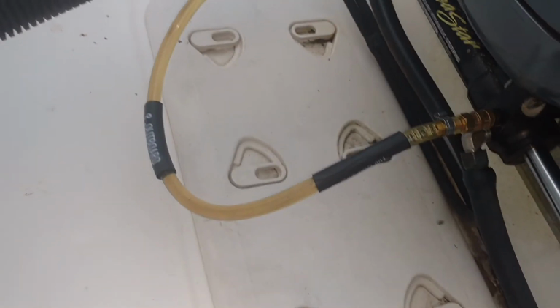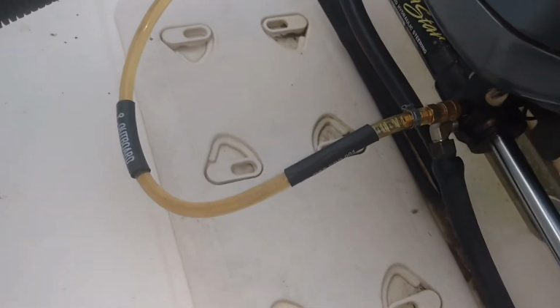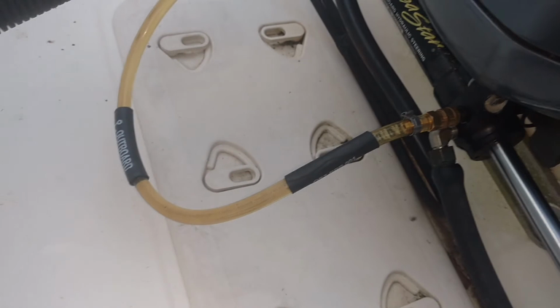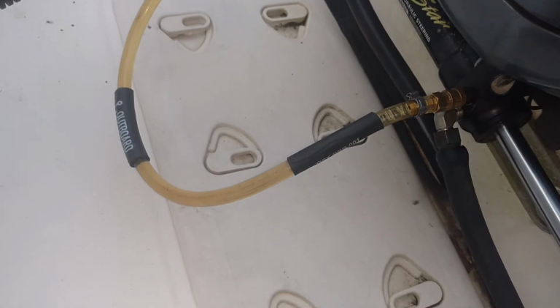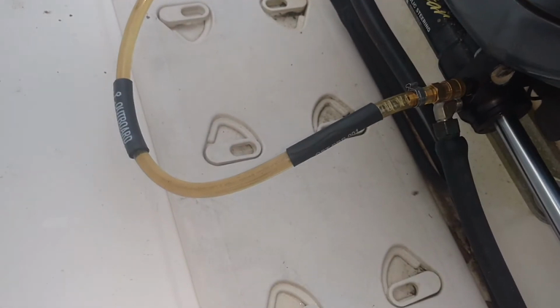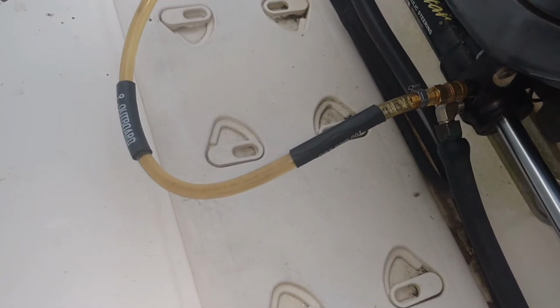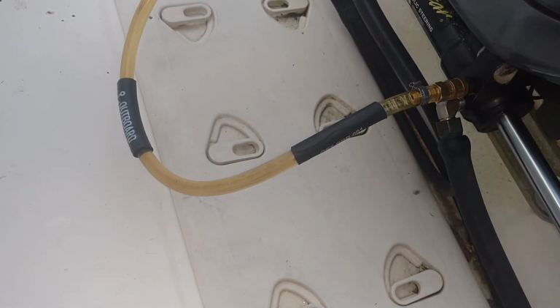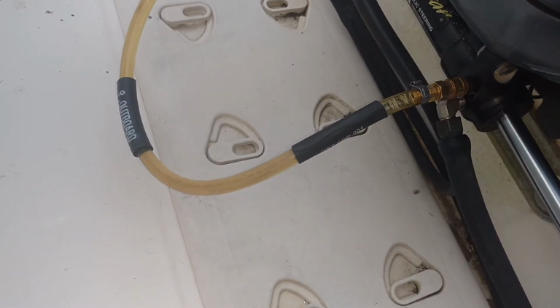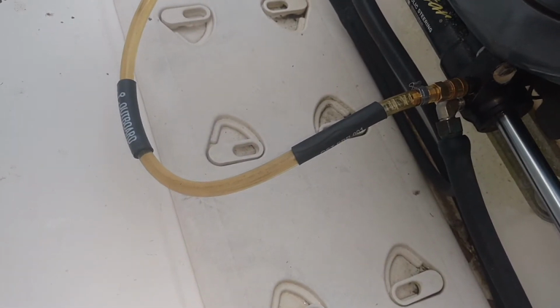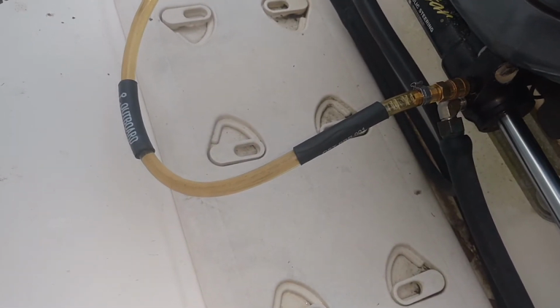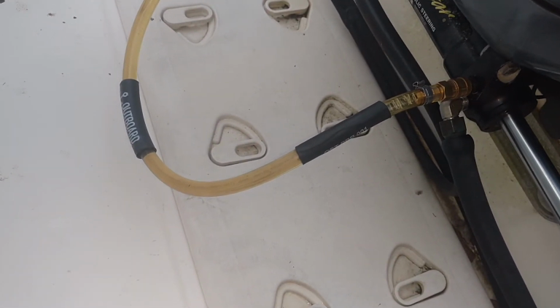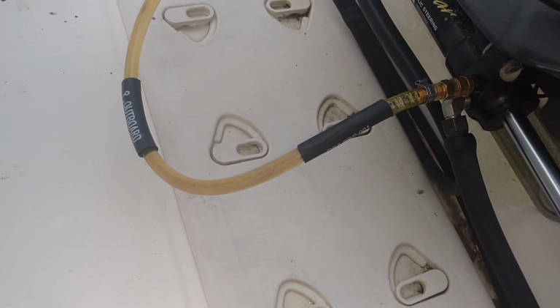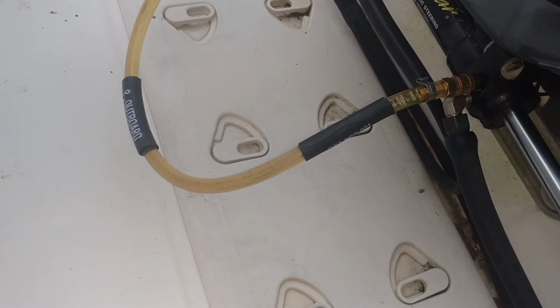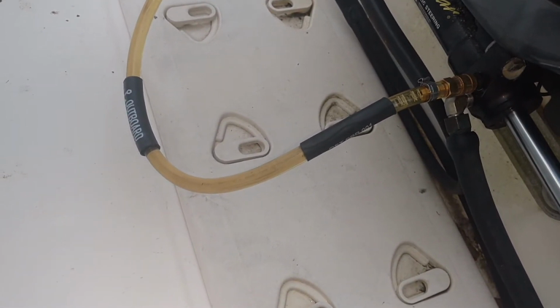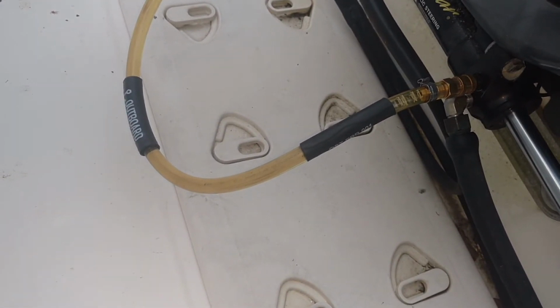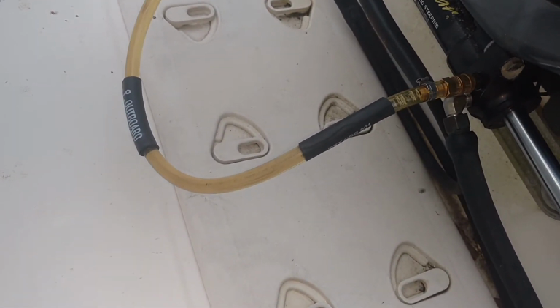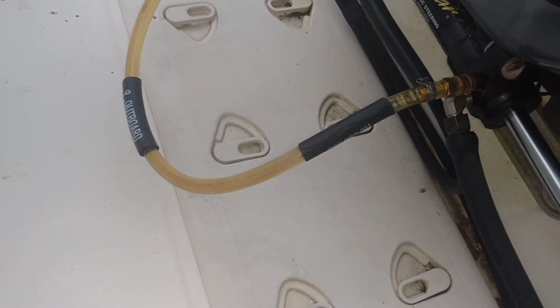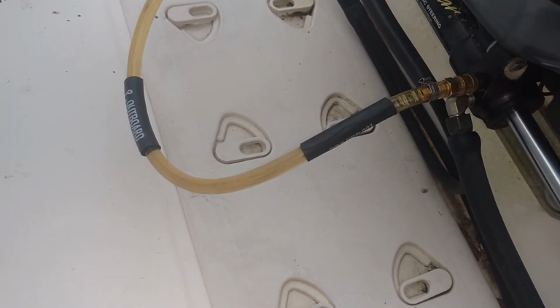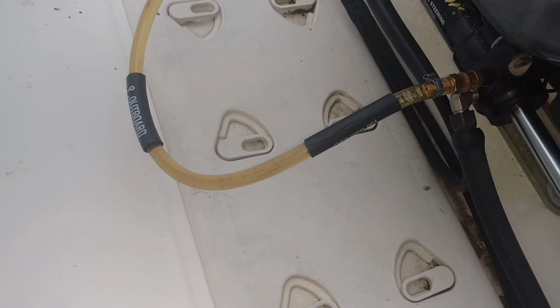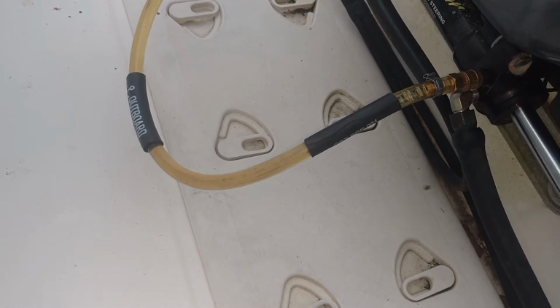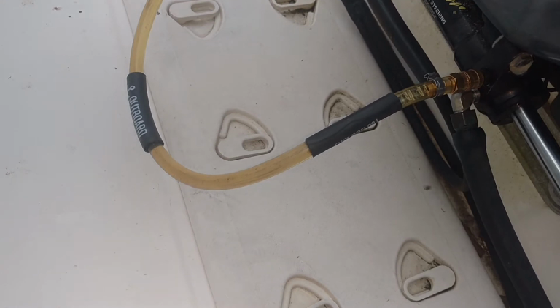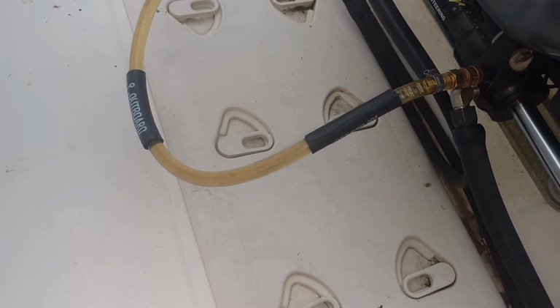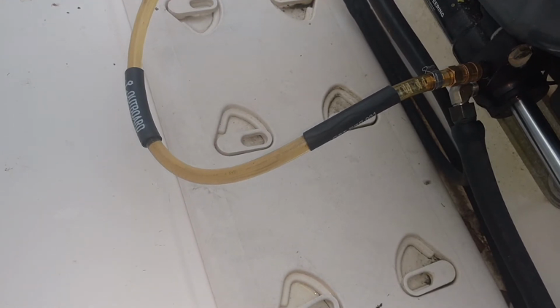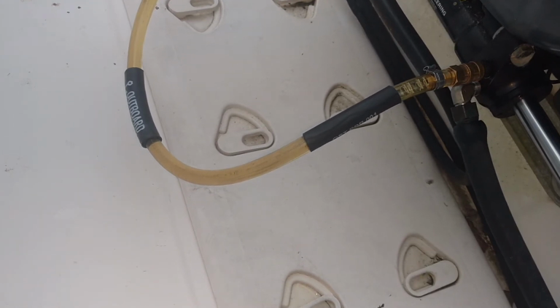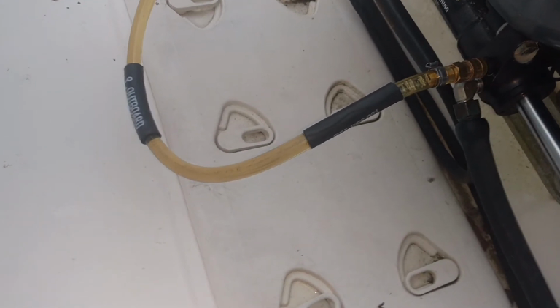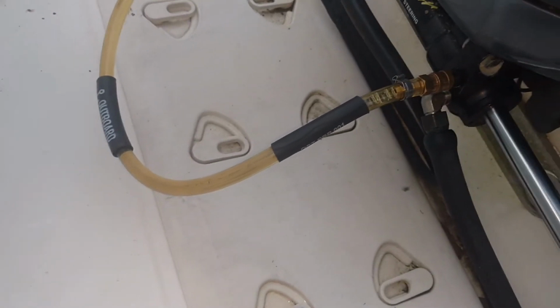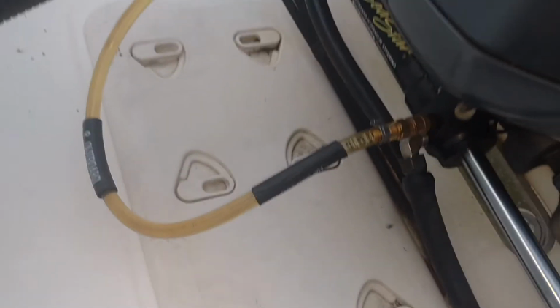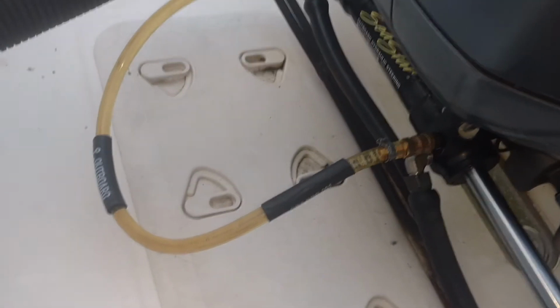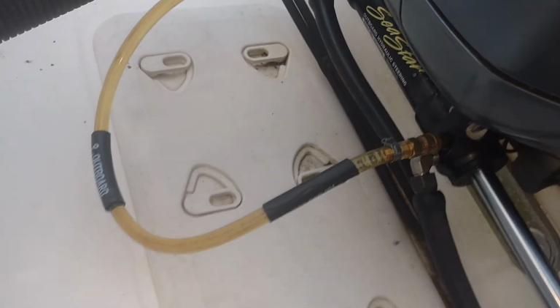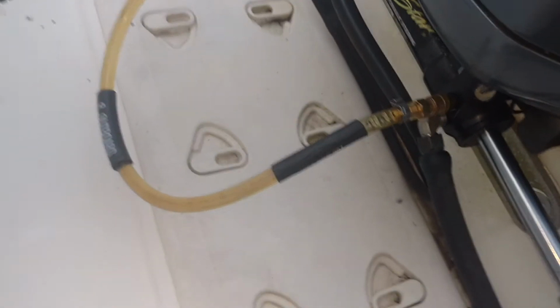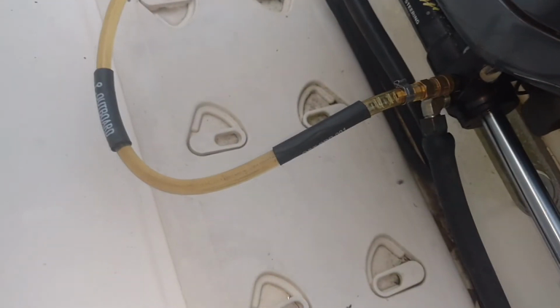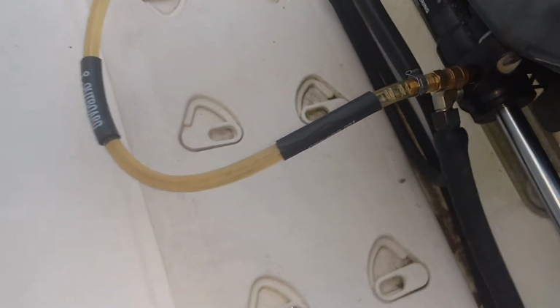I've fitted our smaller purge attachment on here. This is really more of a bleed attachment, and I also use it for diagnostic work to see what's sloshing around in there.